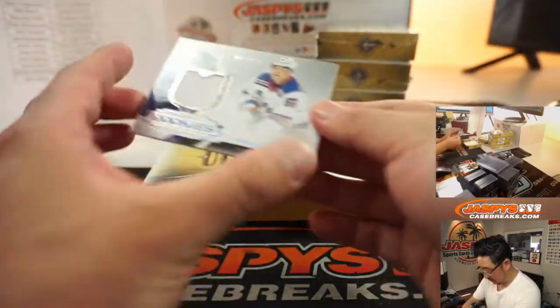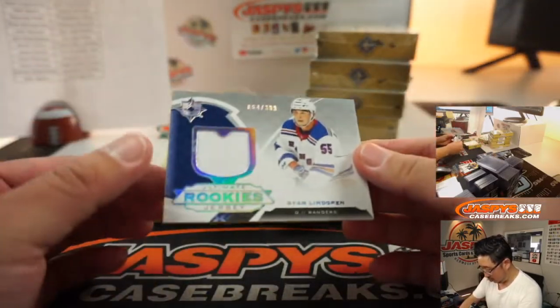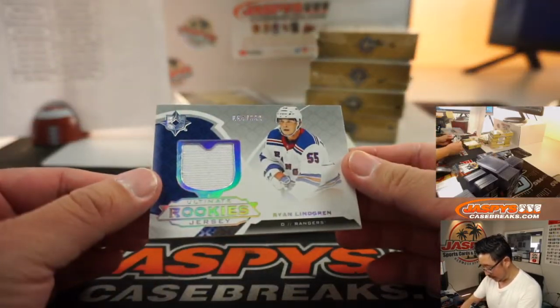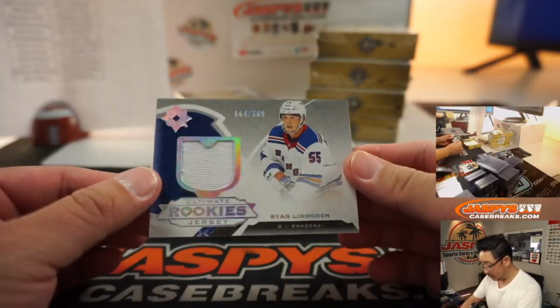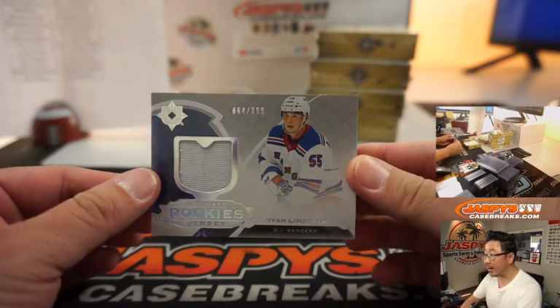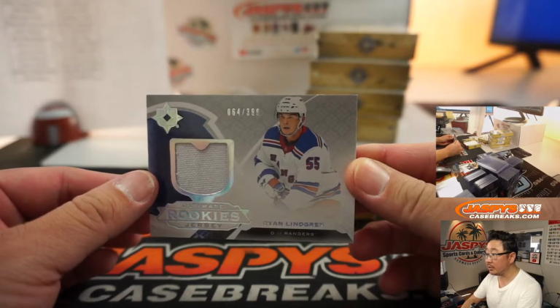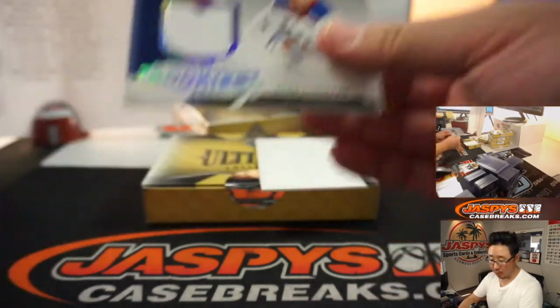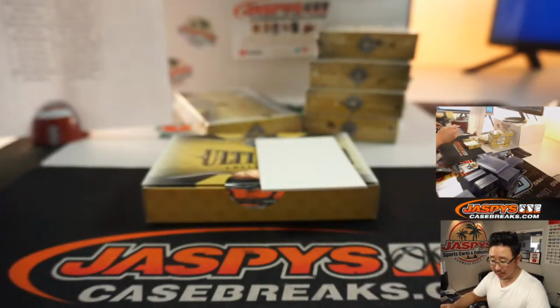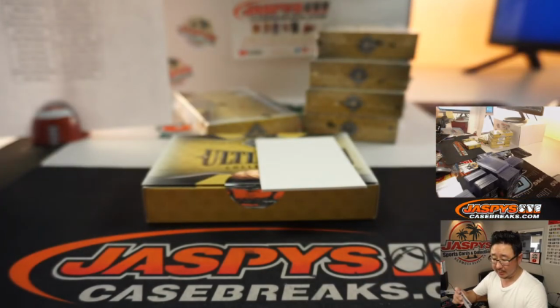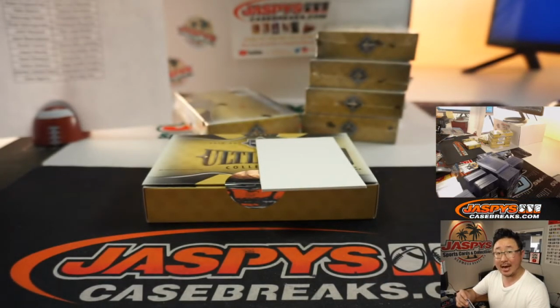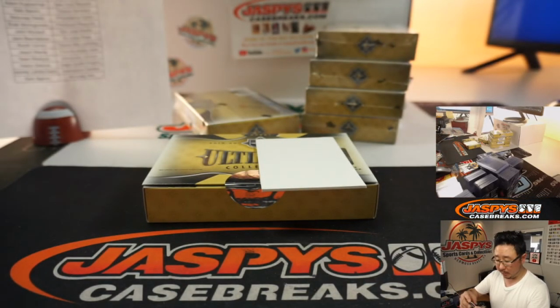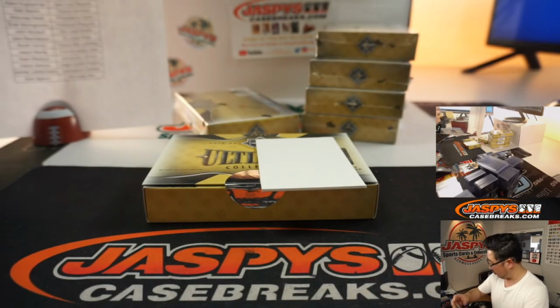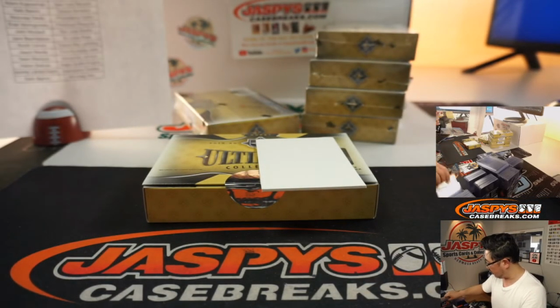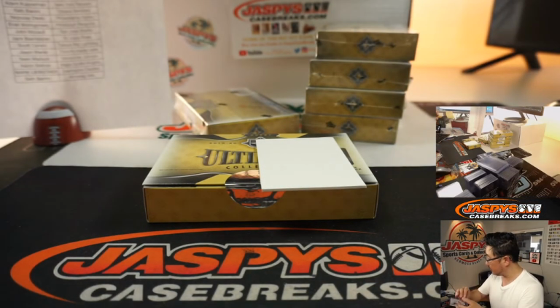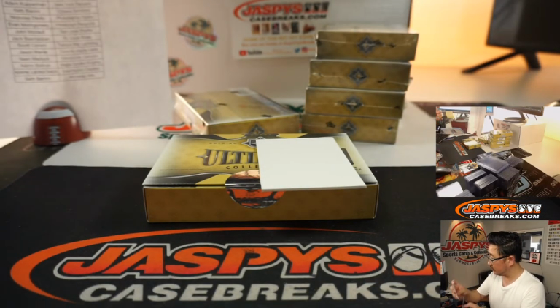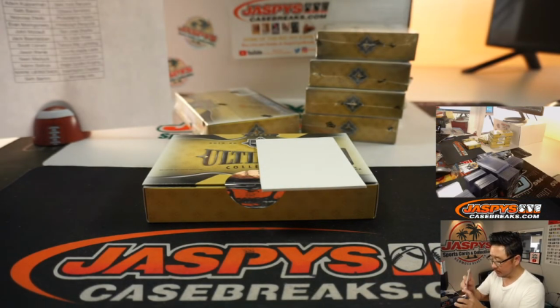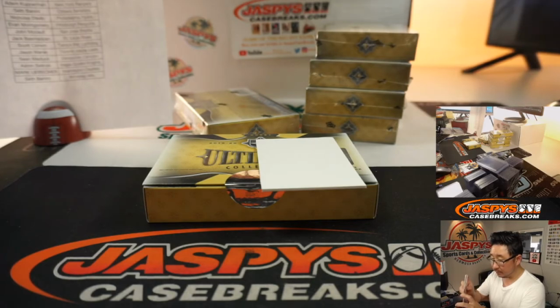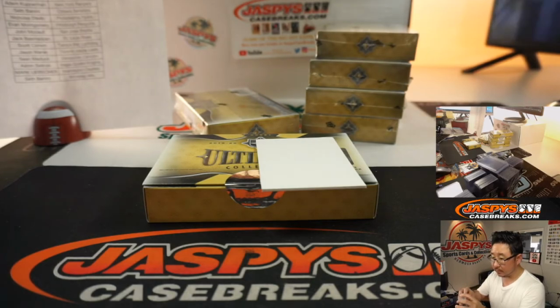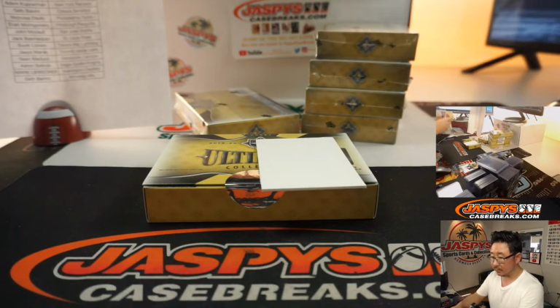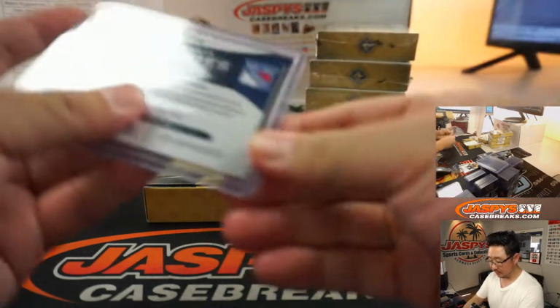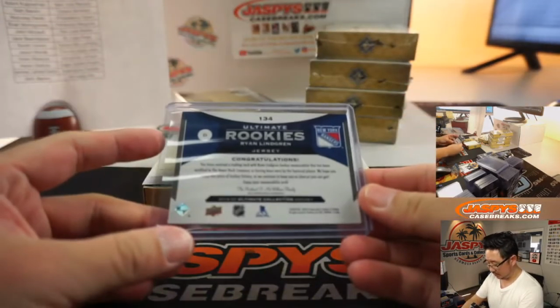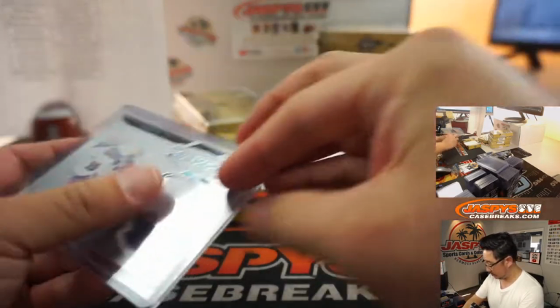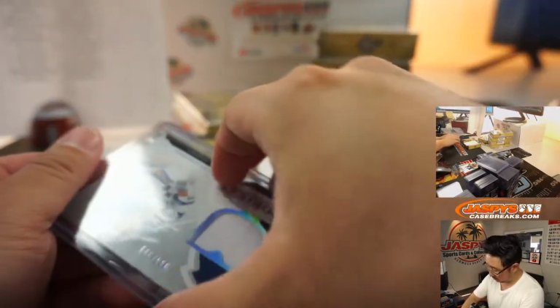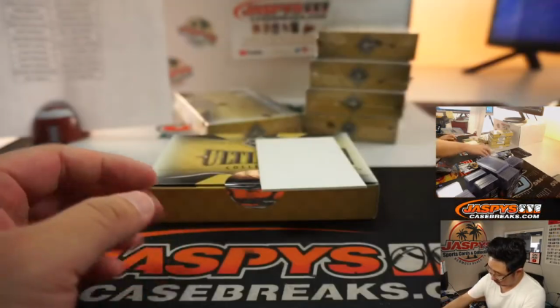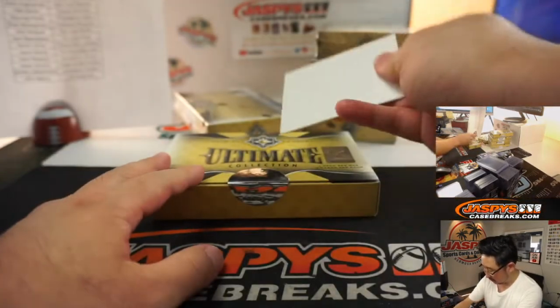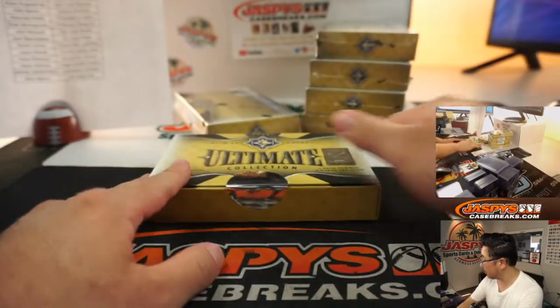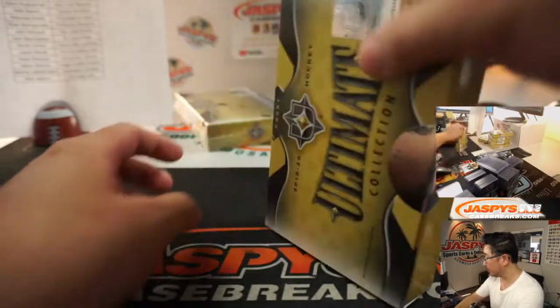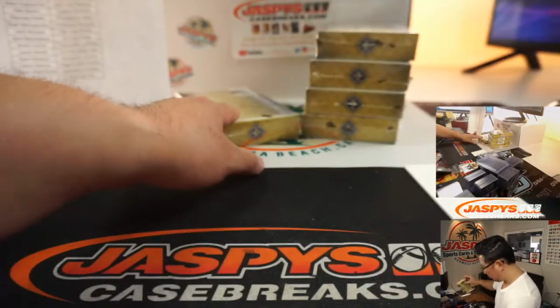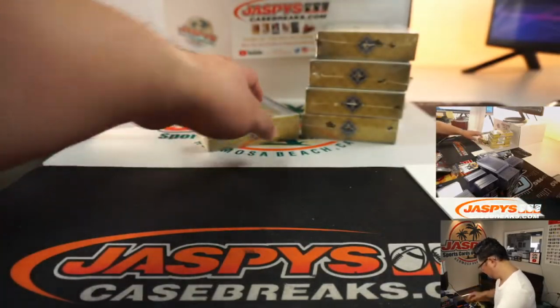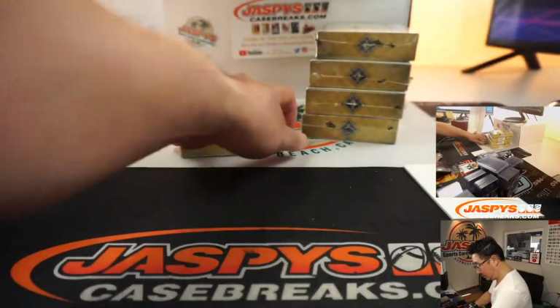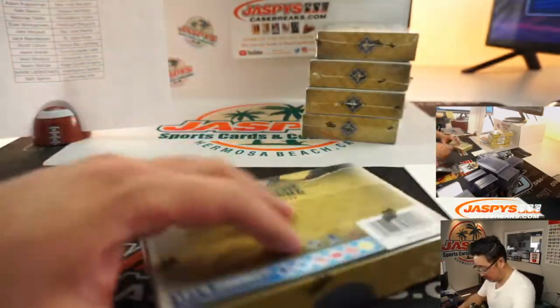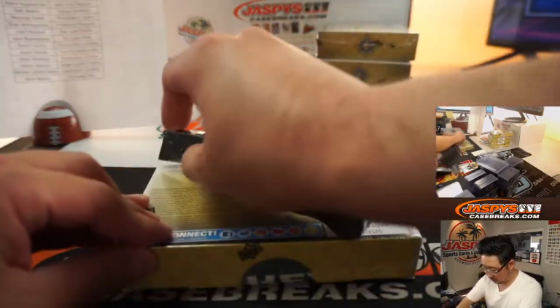There's Ryan Lindgren, Rangers, 64 out of 399. Adam Kupperman with the New York Rangers. There's a 22-point swing — I have it on 14.